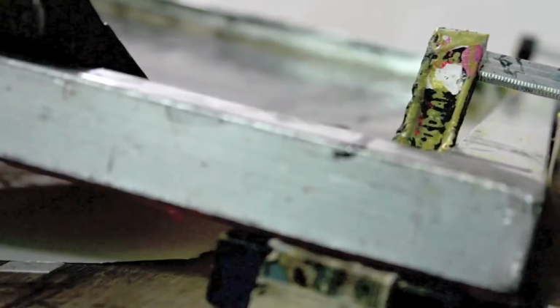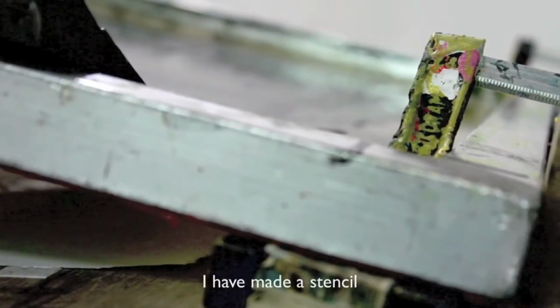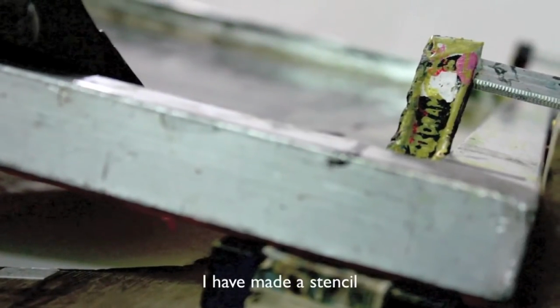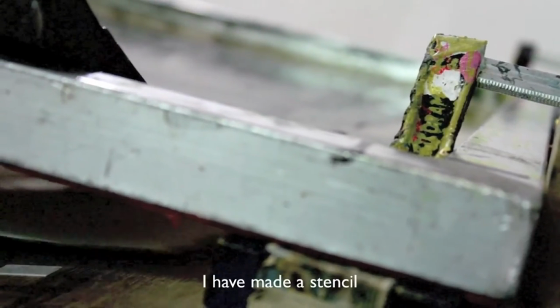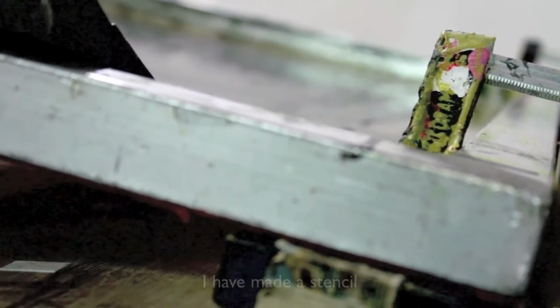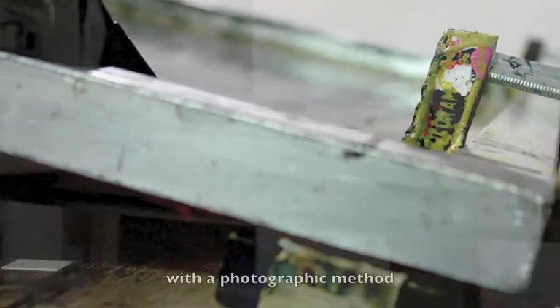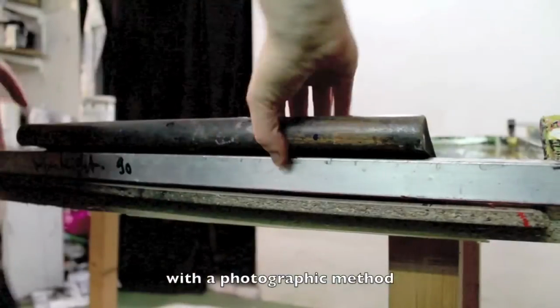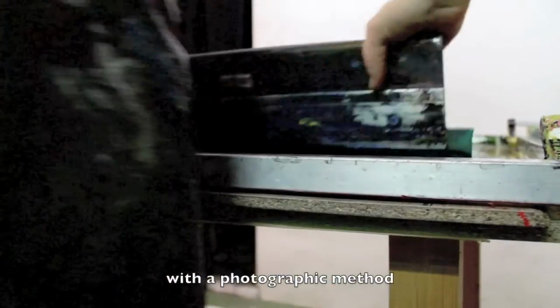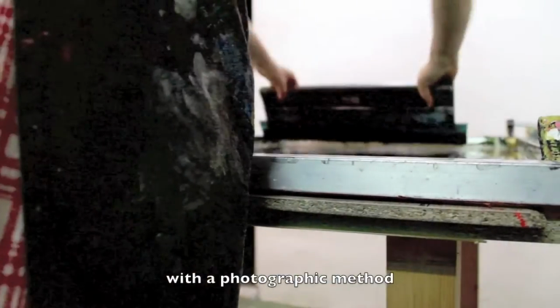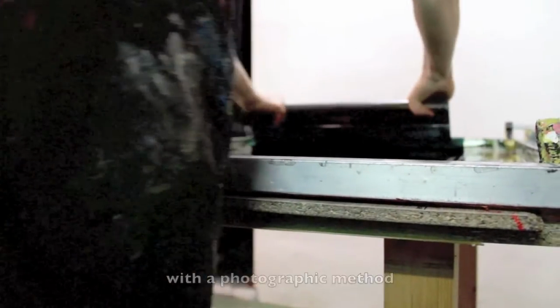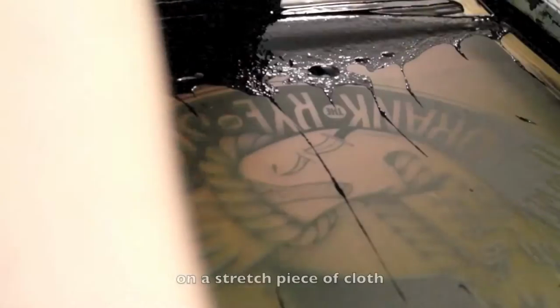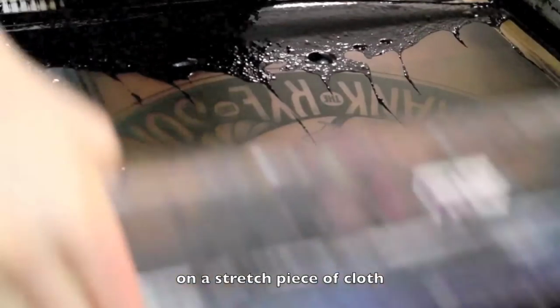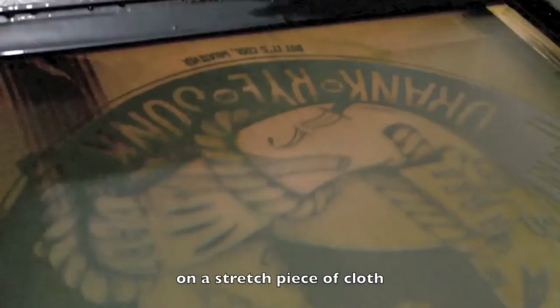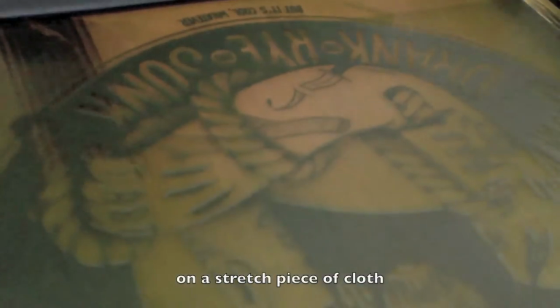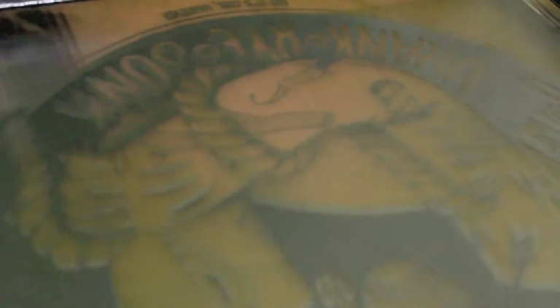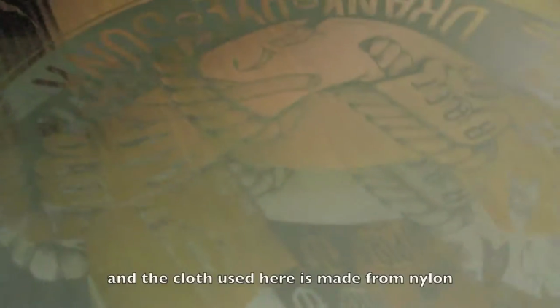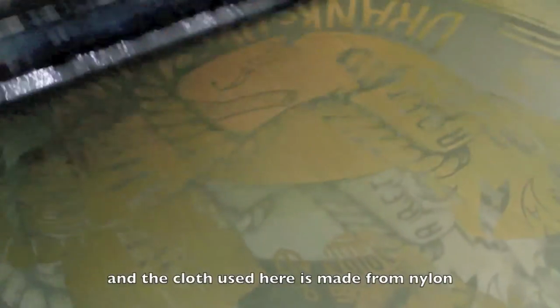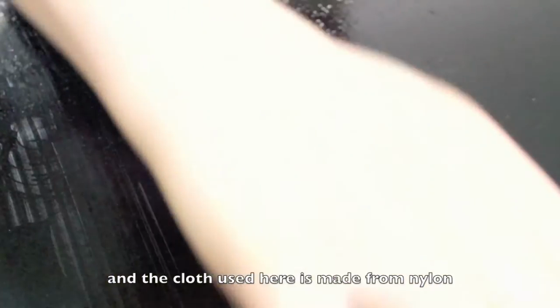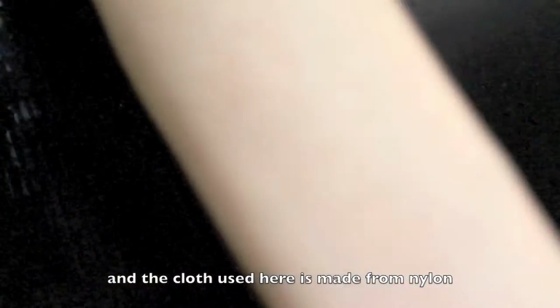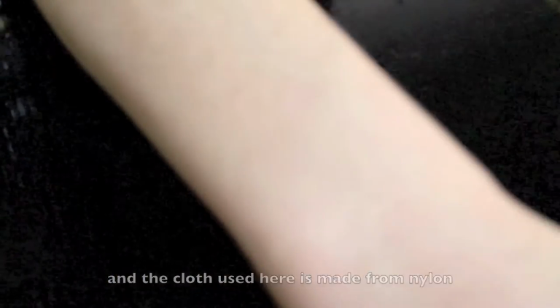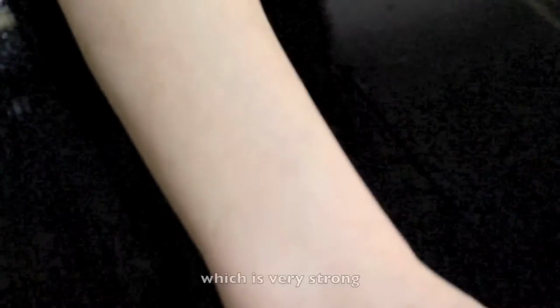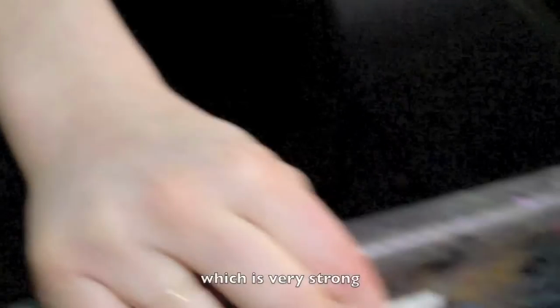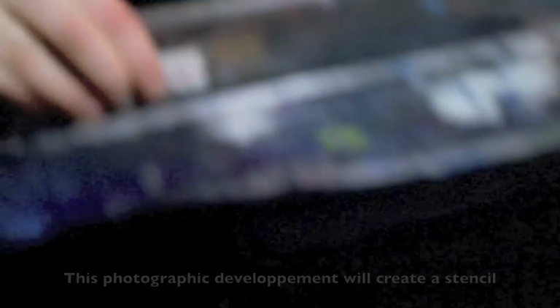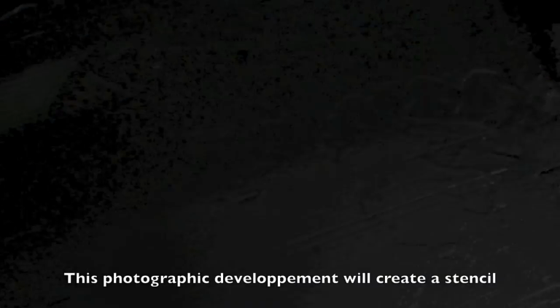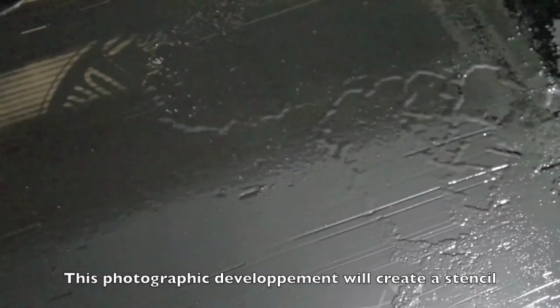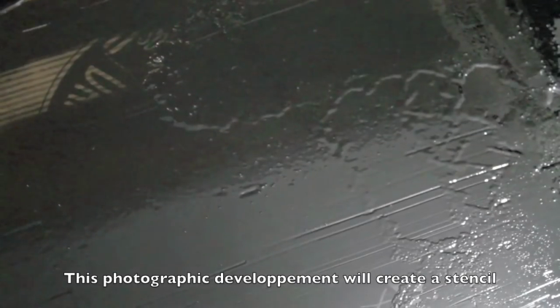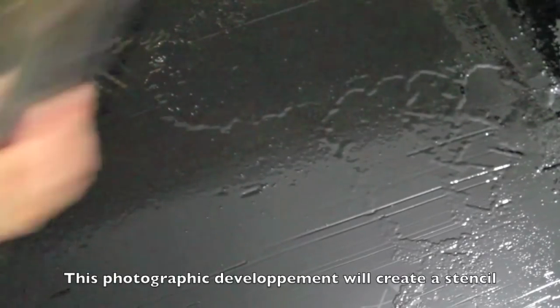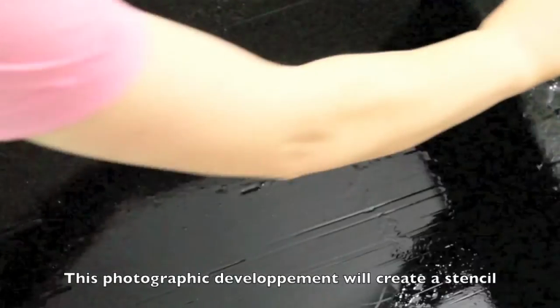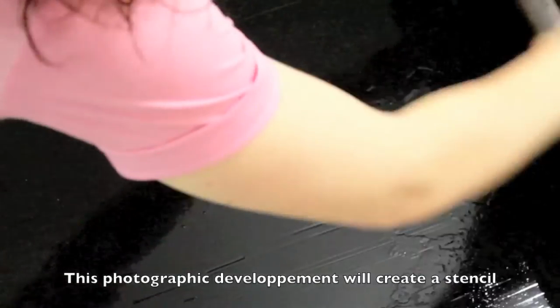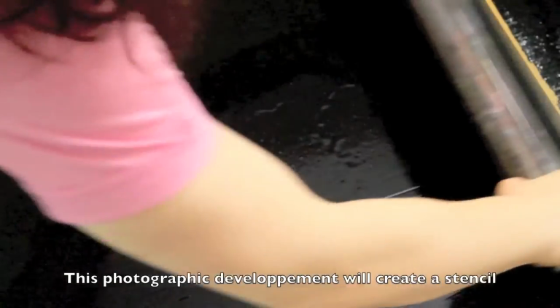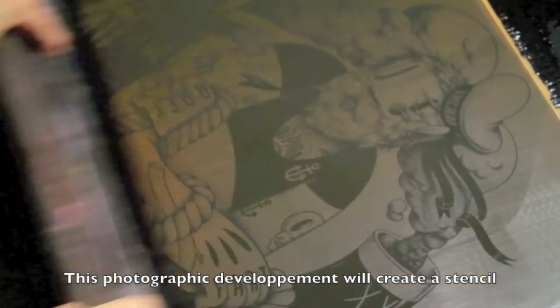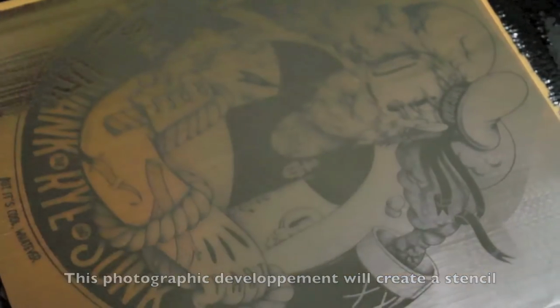Je fabriquais un pochoir avec une méthode photographique sur un tissu tendu. Et ce tissu, en l'occurrence, c'est du nylon, très solide. Donc ce développement photographique, il va donner lieu à un pochoir, en fait.